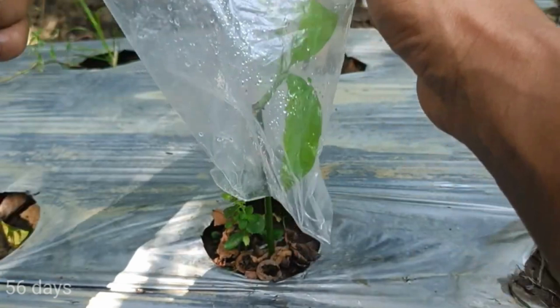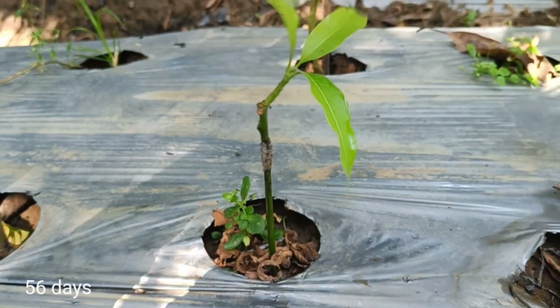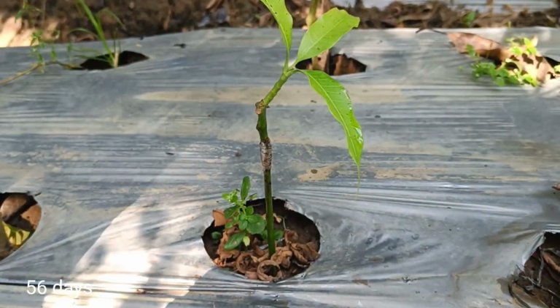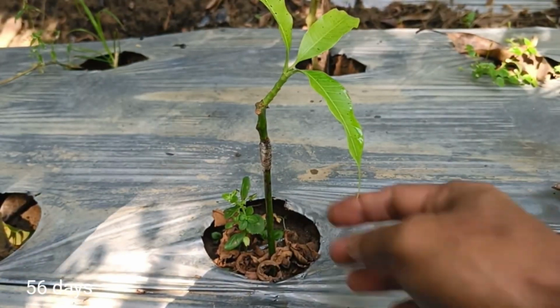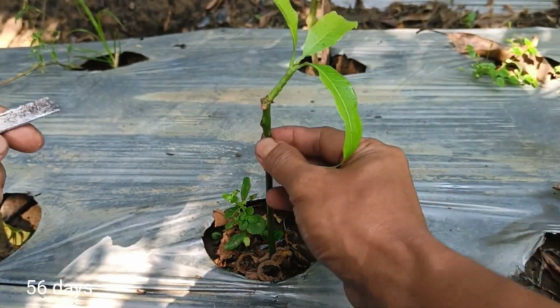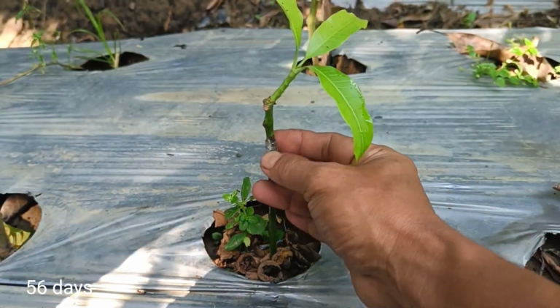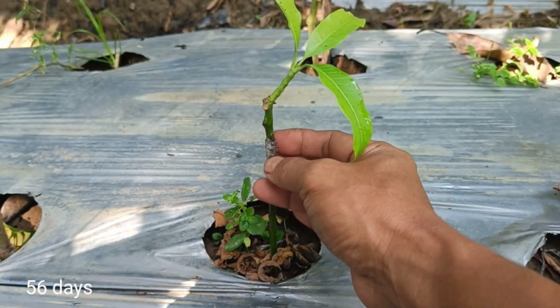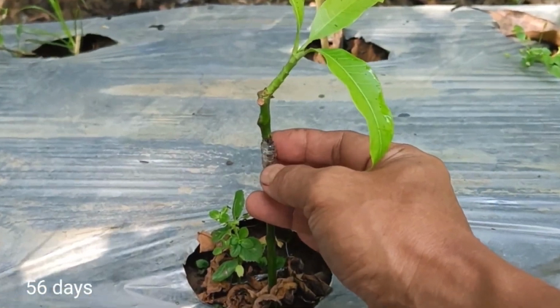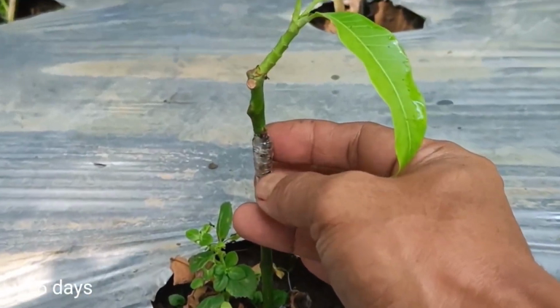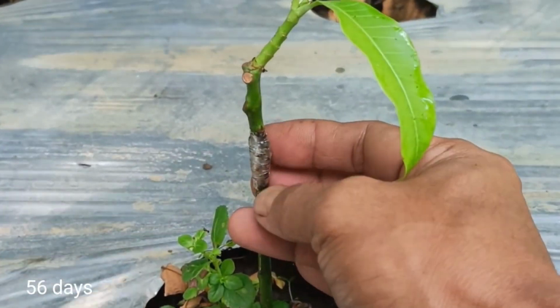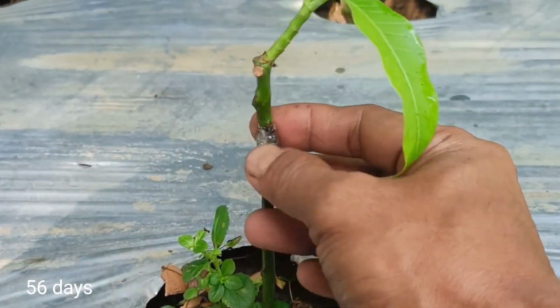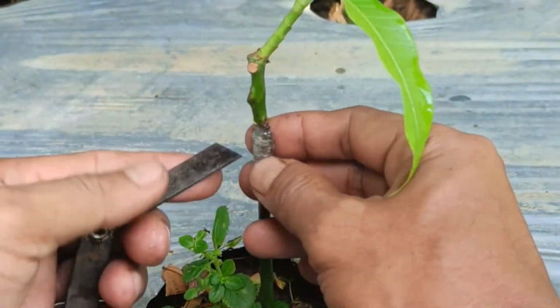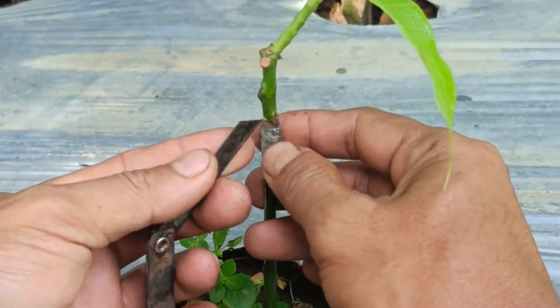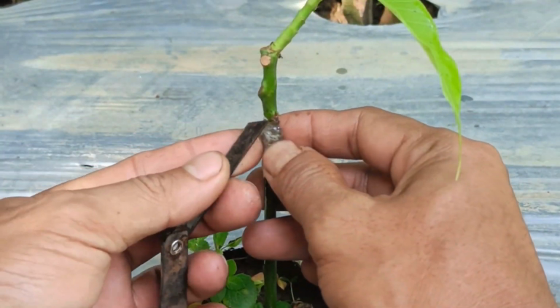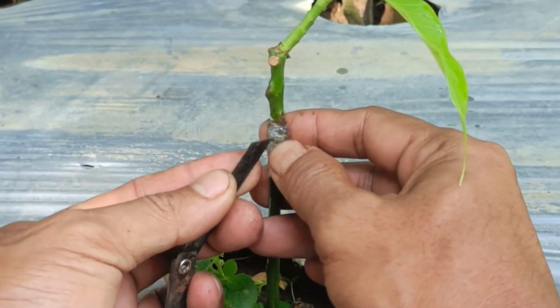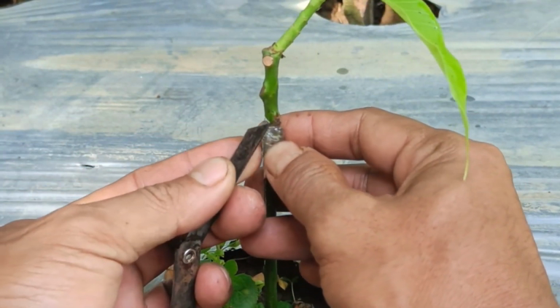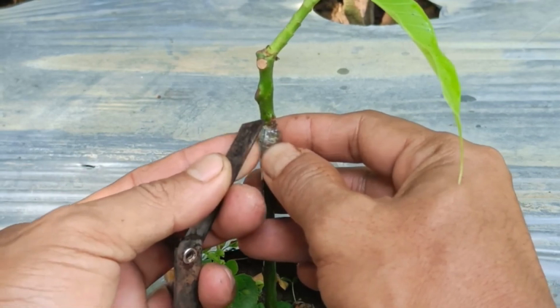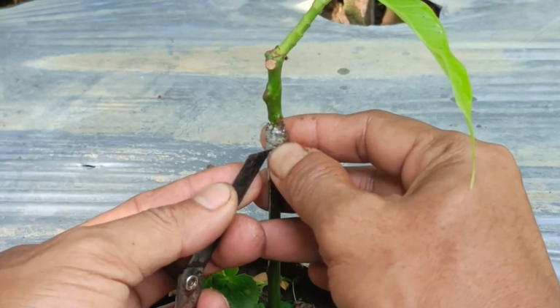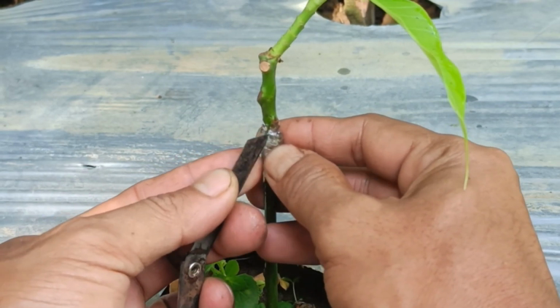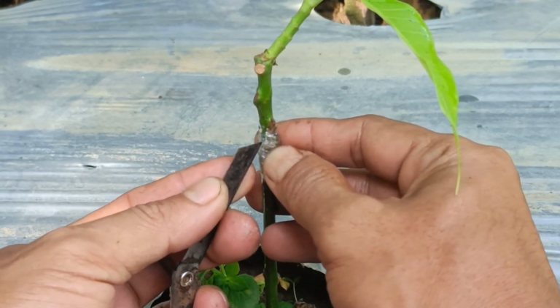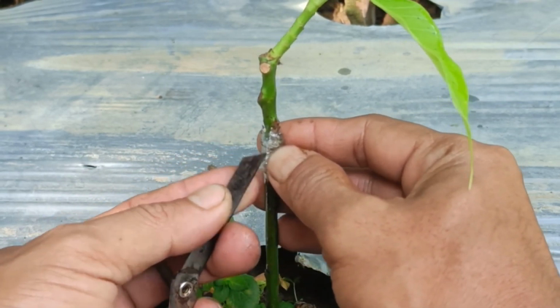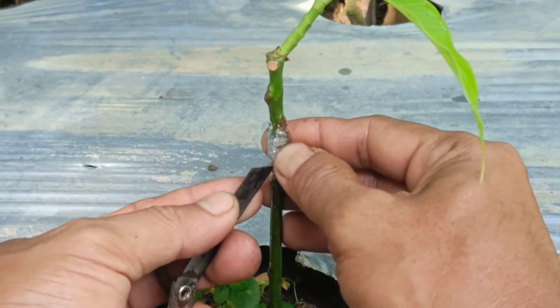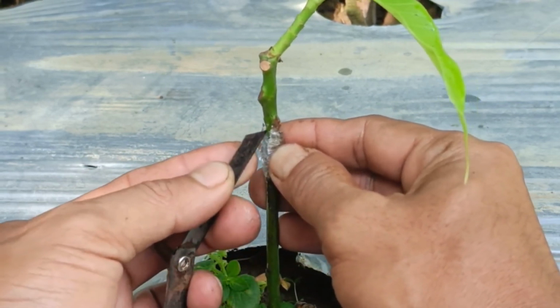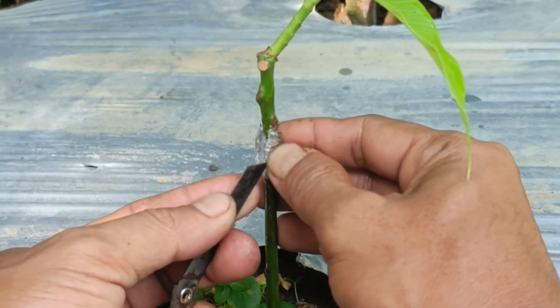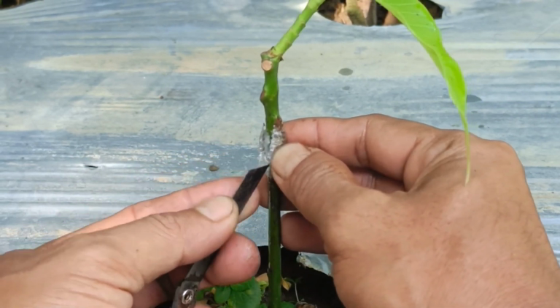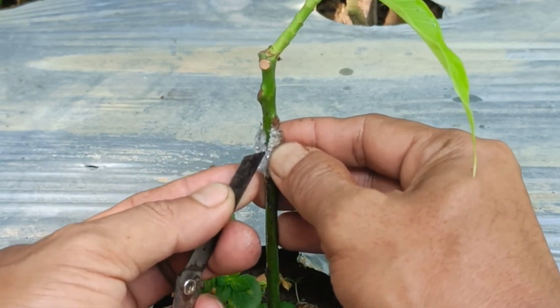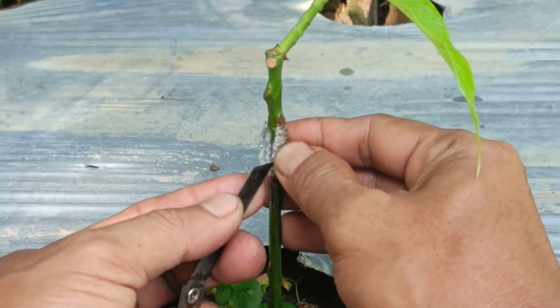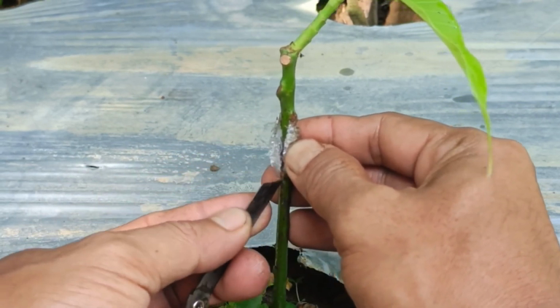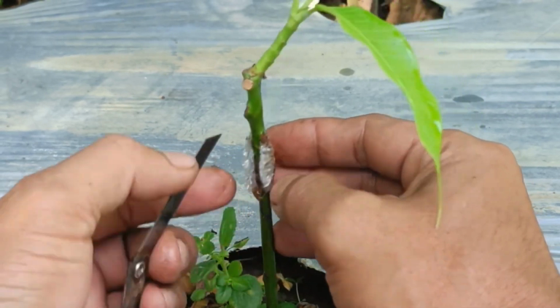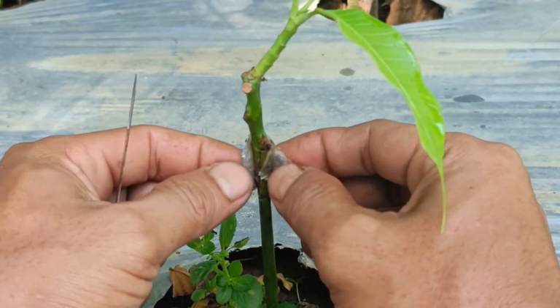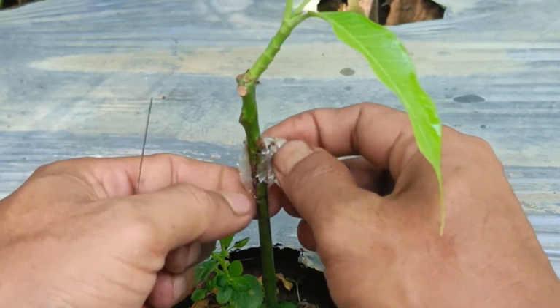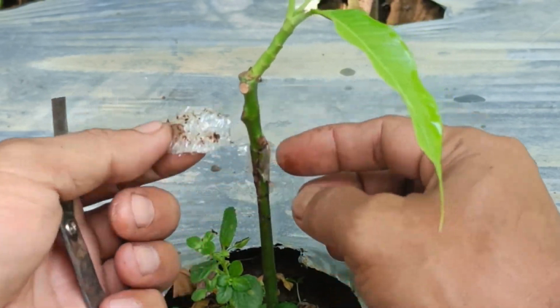Grafting achieves superior traits. By selecting a scion from a proven superior plant, you can produce new plants with desirable traits, such as sweet fruit flavor or large fruit size.